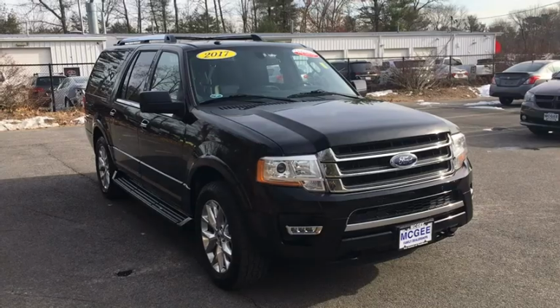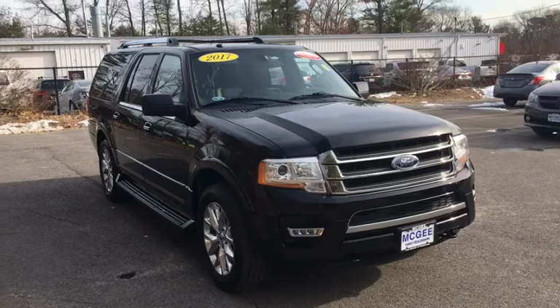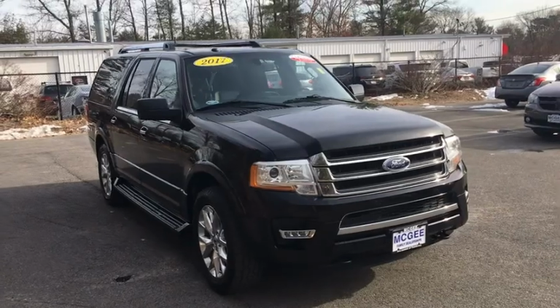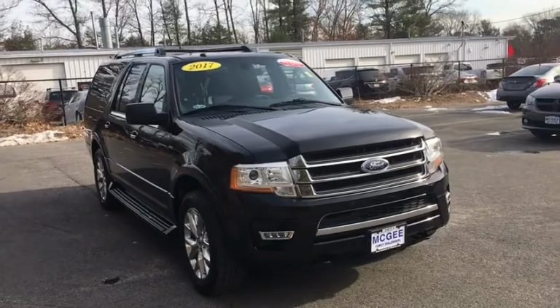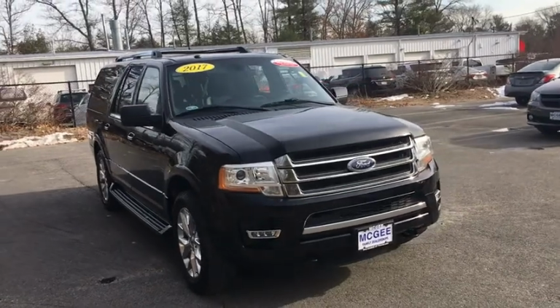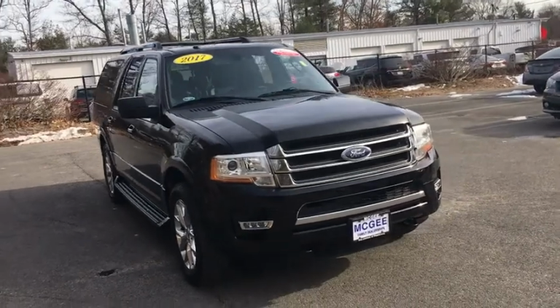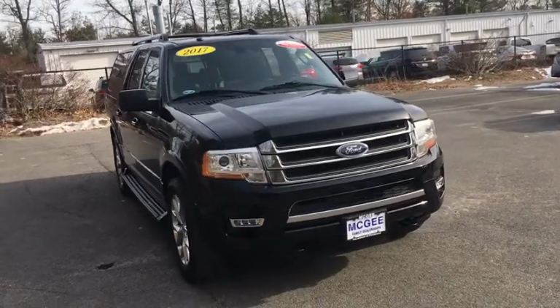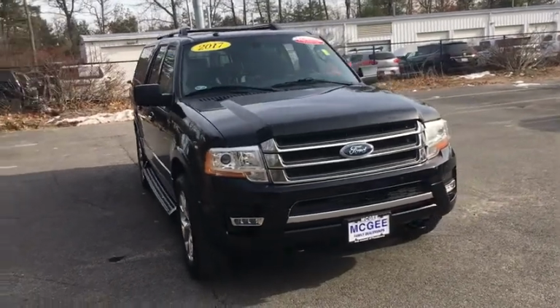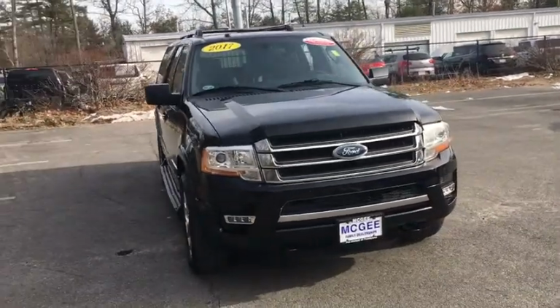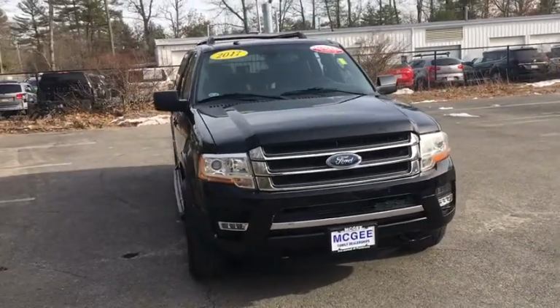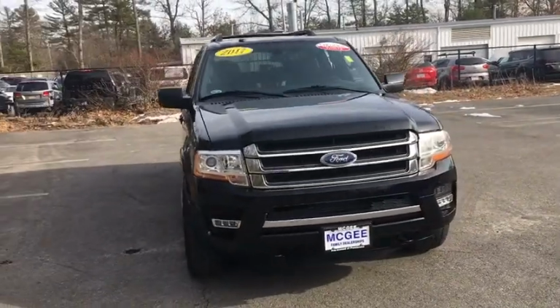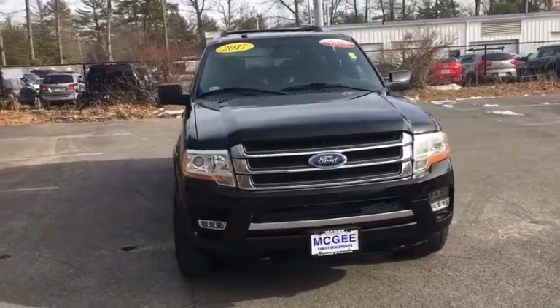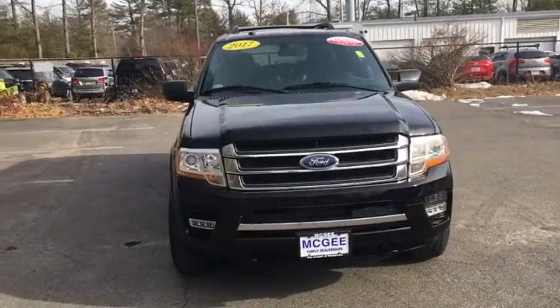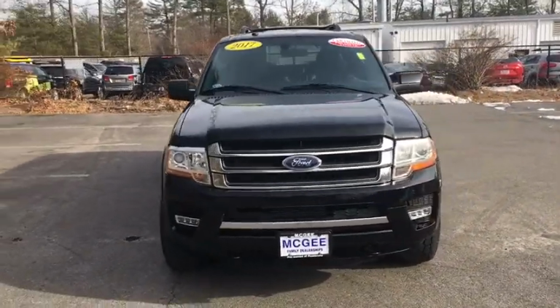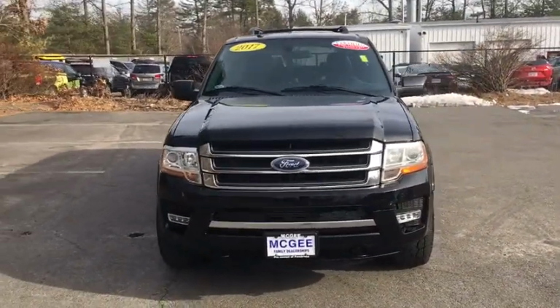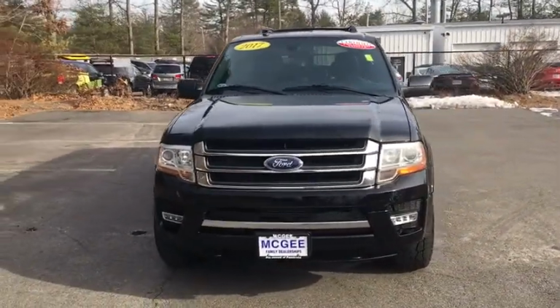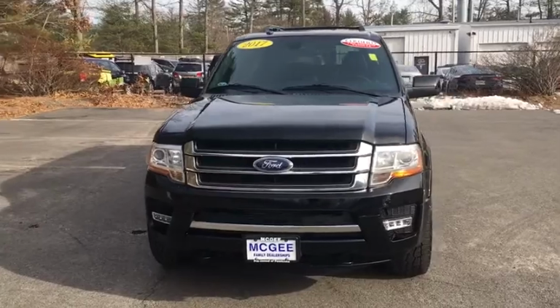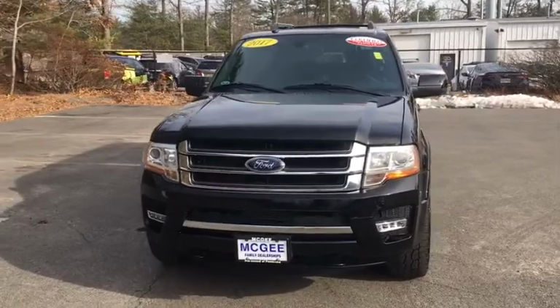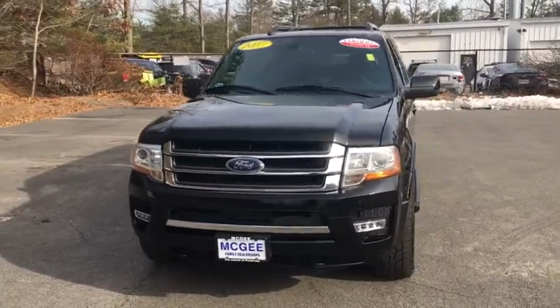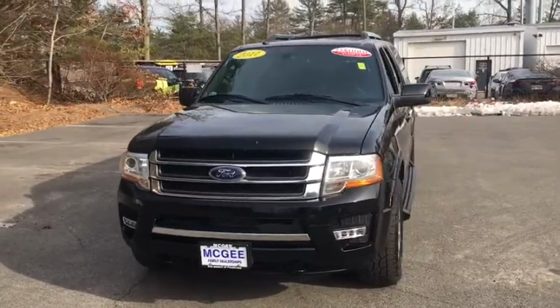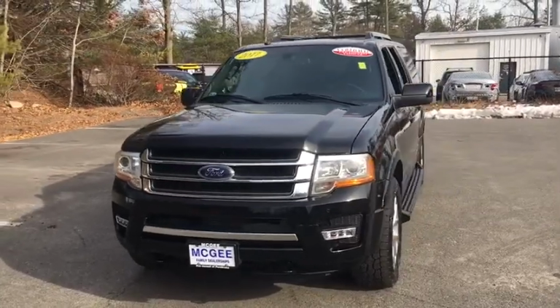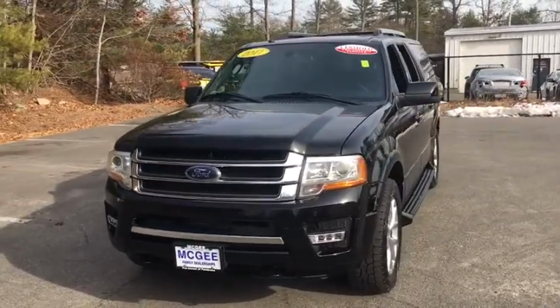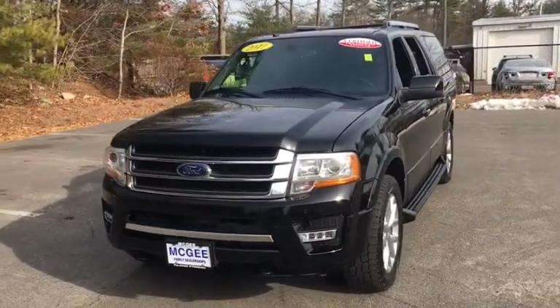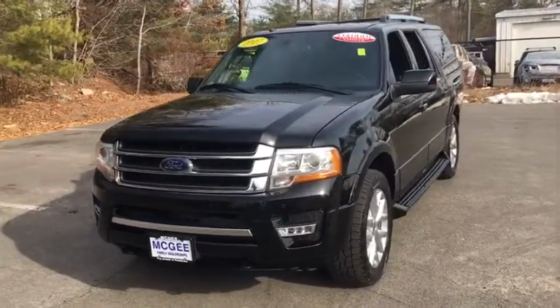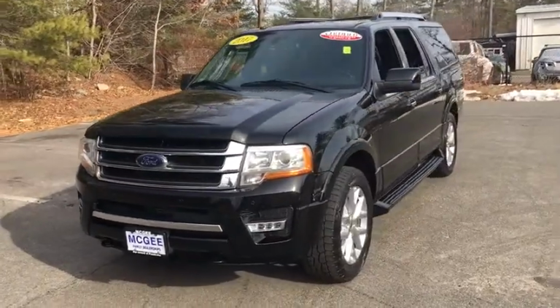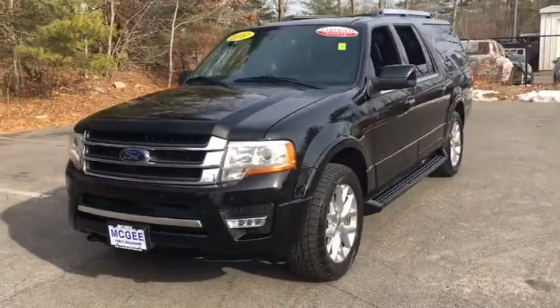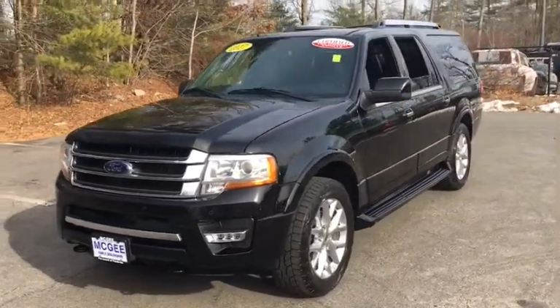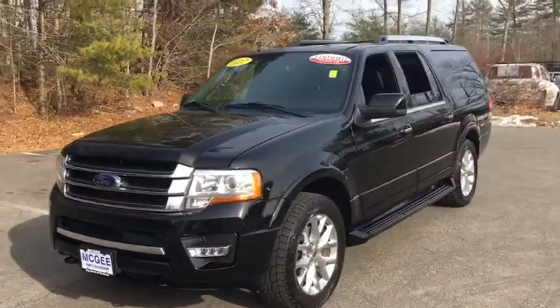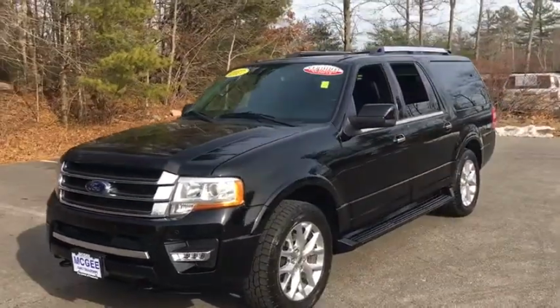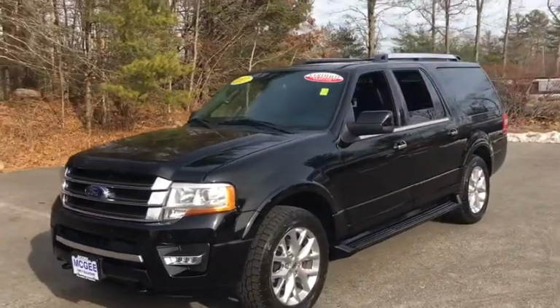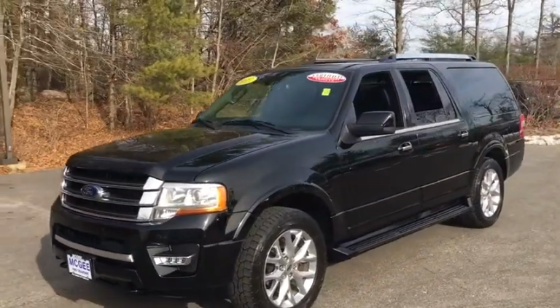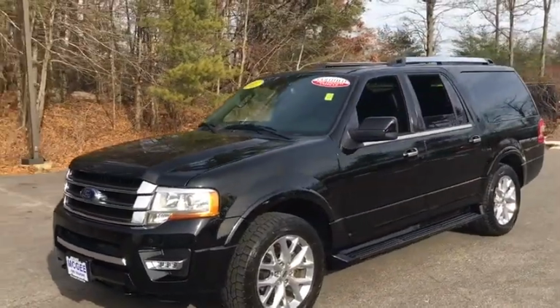Looking for the right vehicle? Check out the 2017 Ford Expedition EL — the largest SUV in the Ford lineup with seating capabilities of up to nine people.